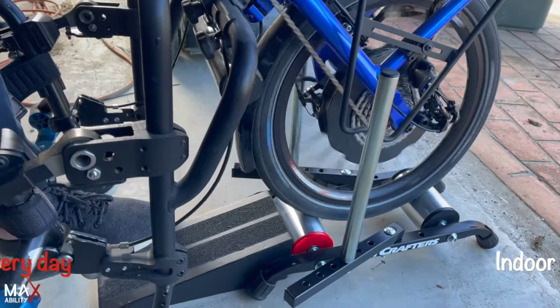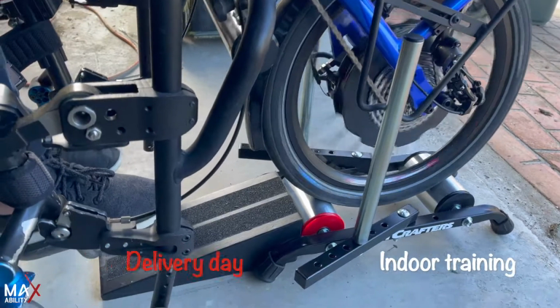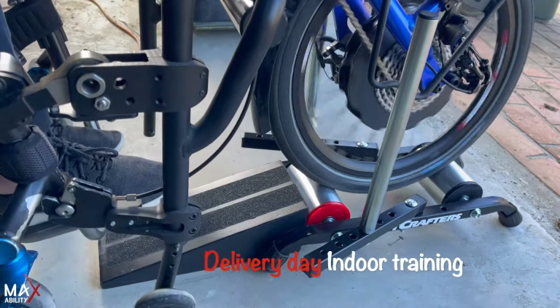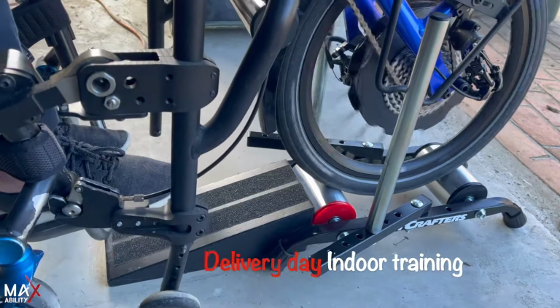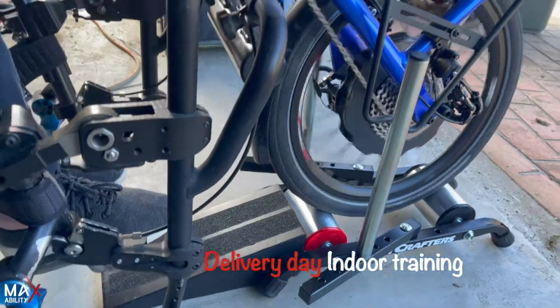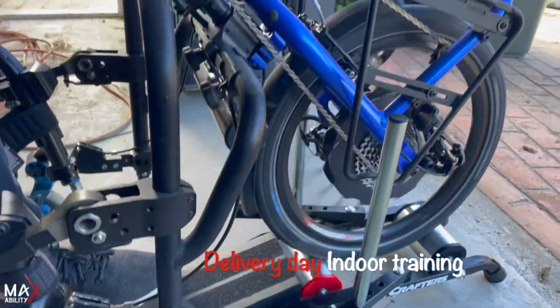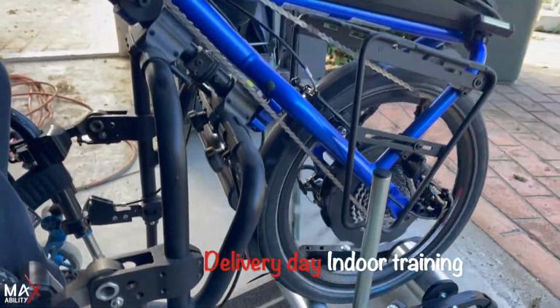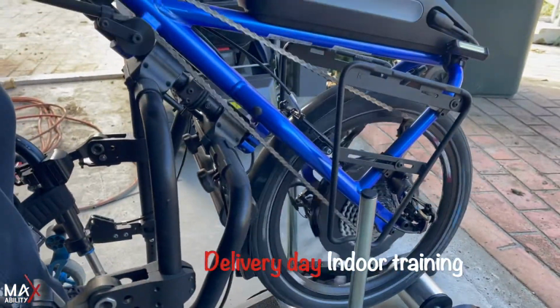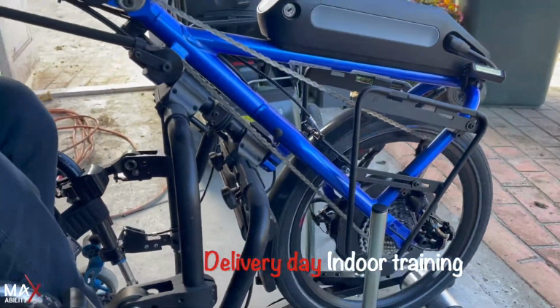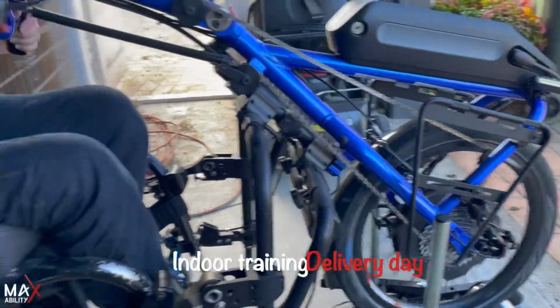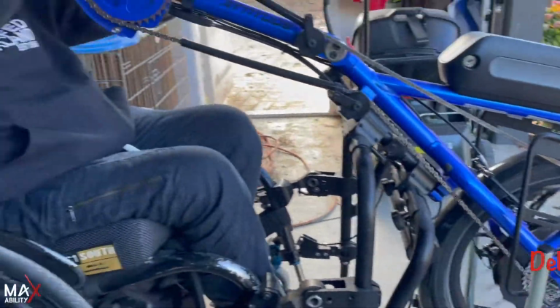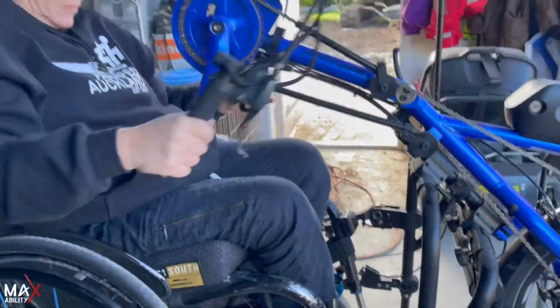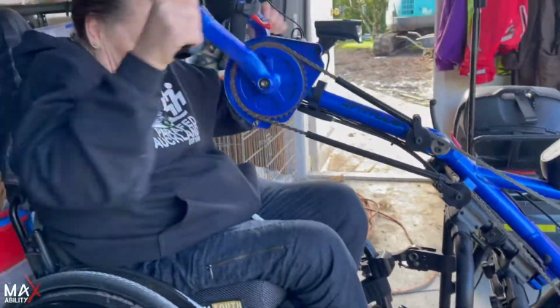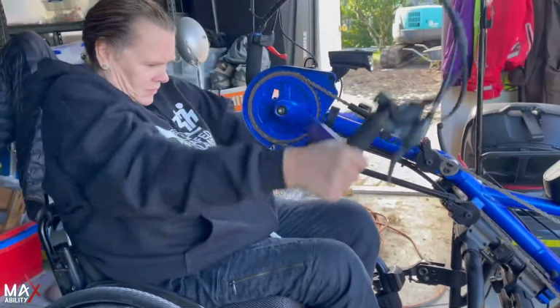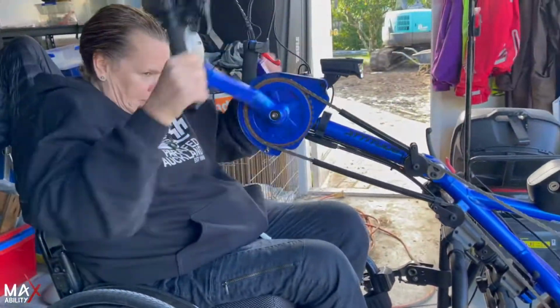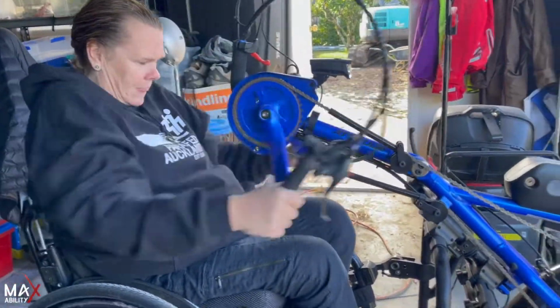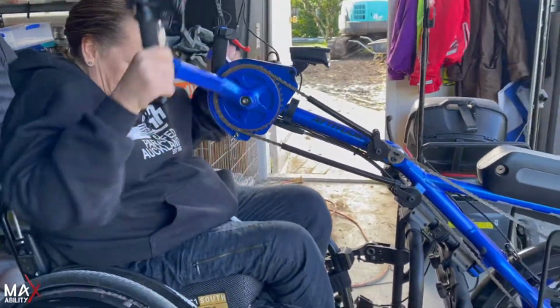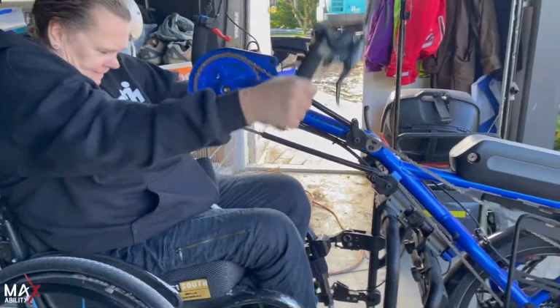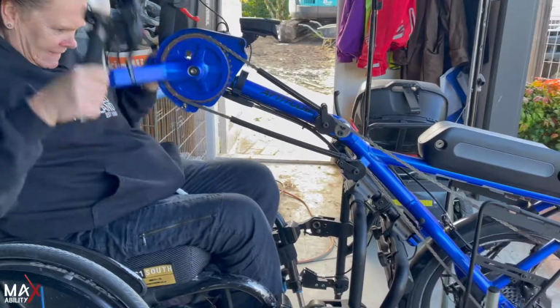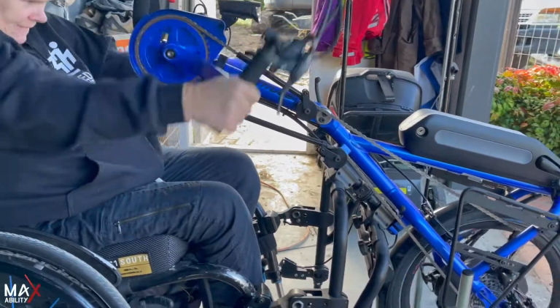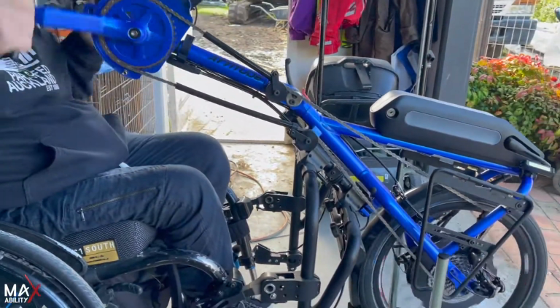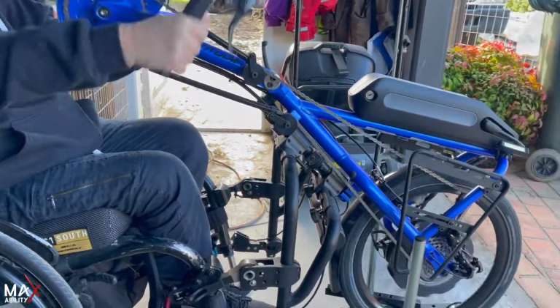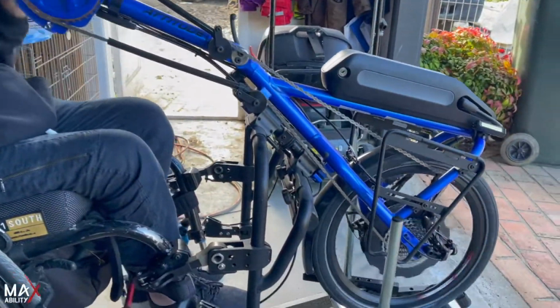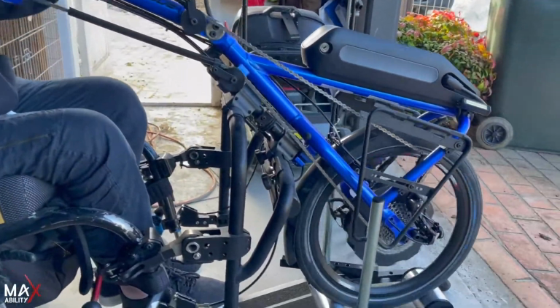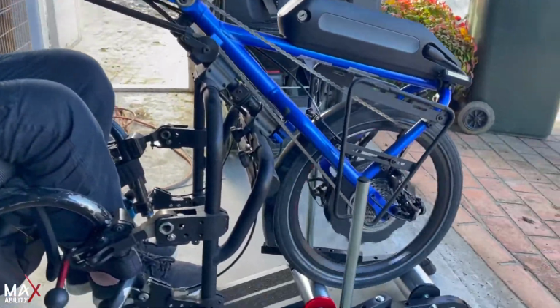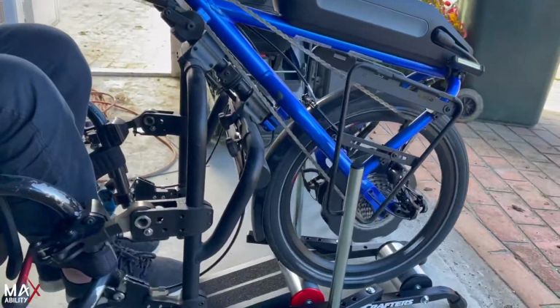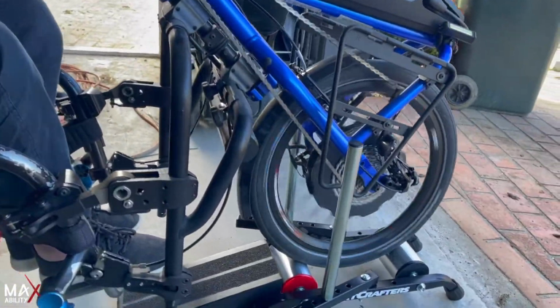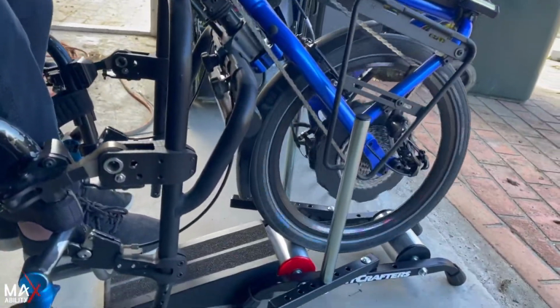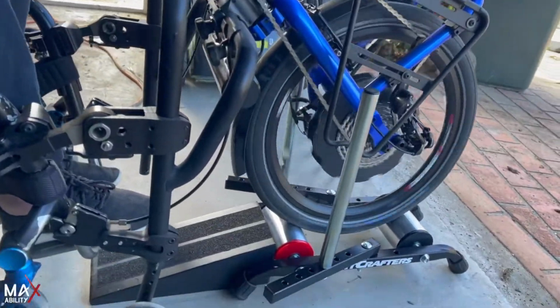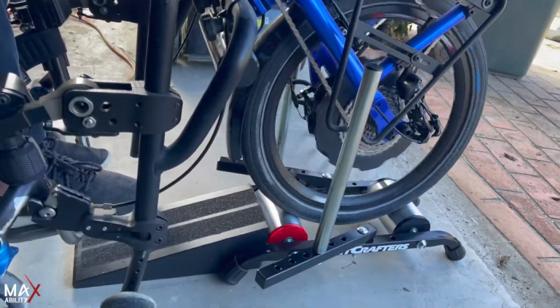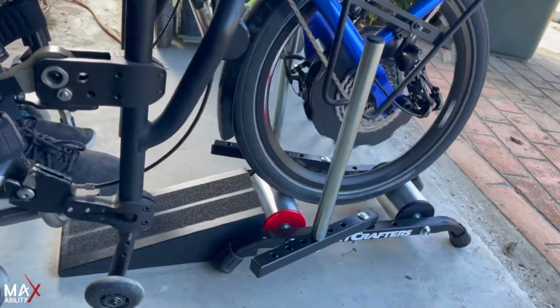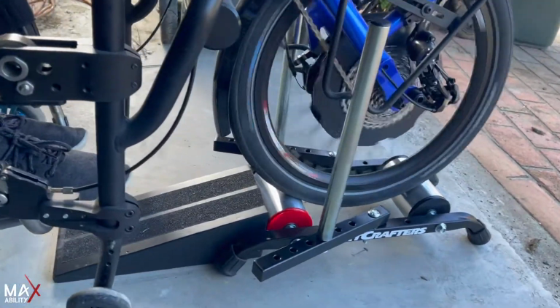So here's Sally at the moment and we've just dropped off the indoor training roller setup. I guess Sally, in terms of yourself, what are you going to use these for? What purpose do you have for the rollers?